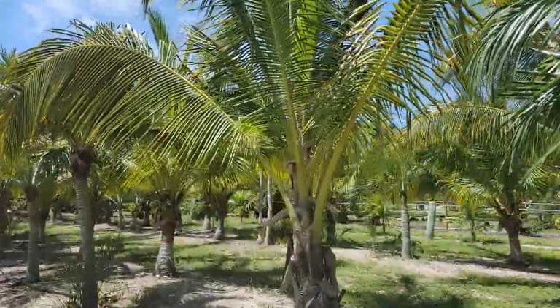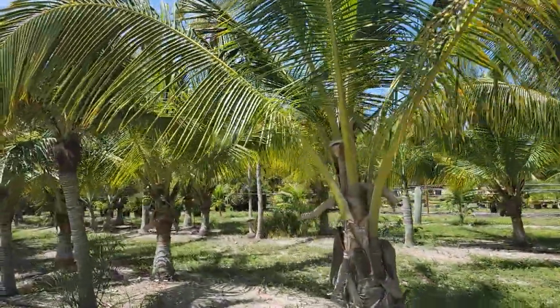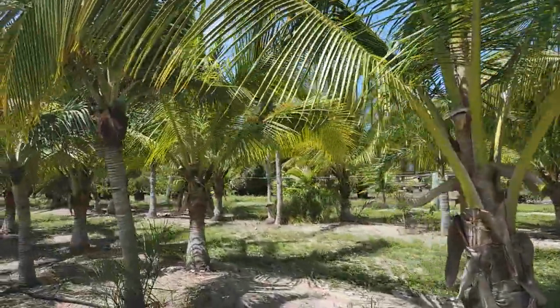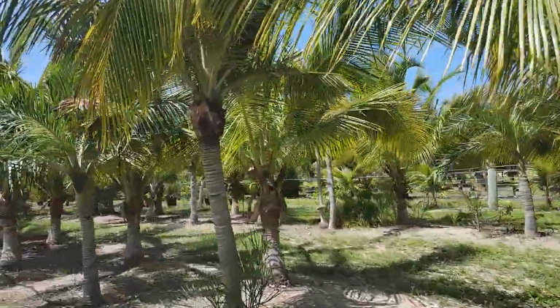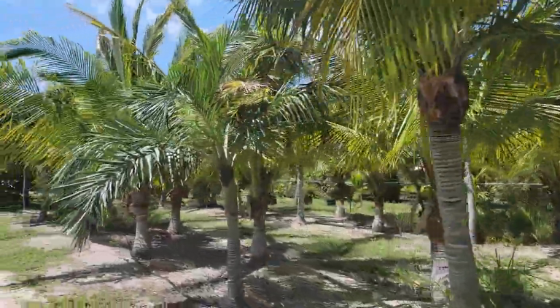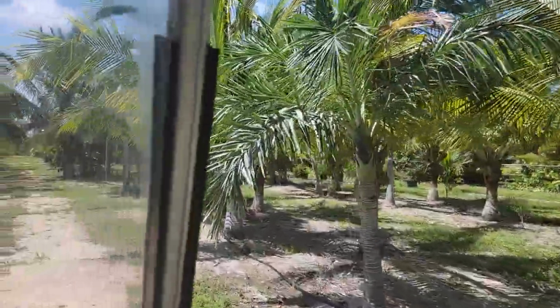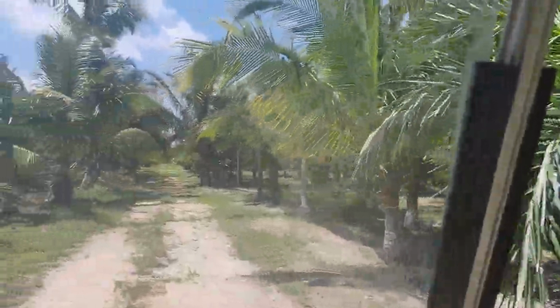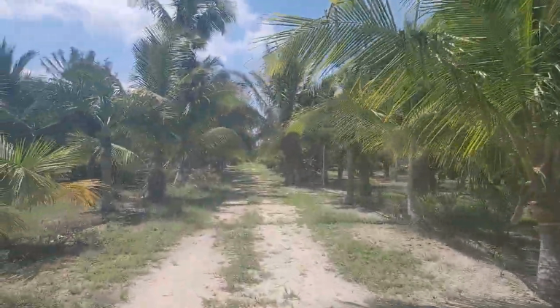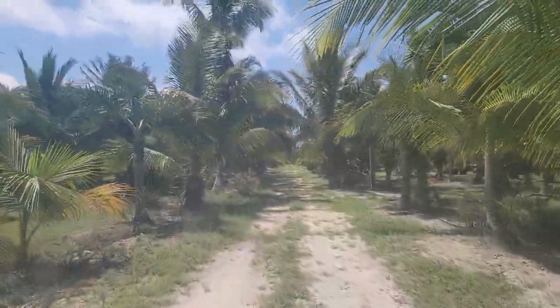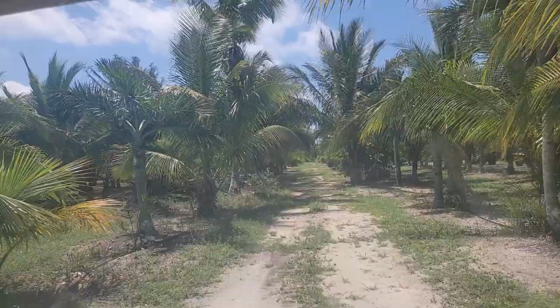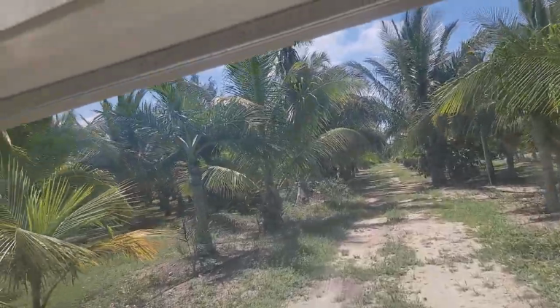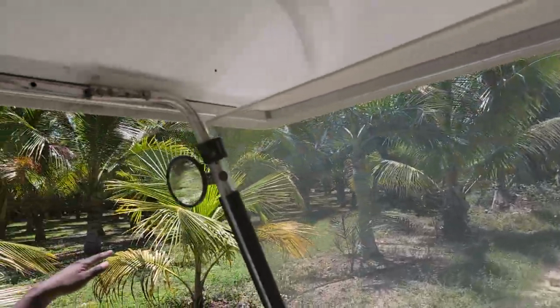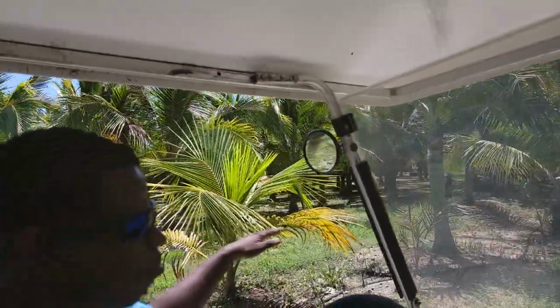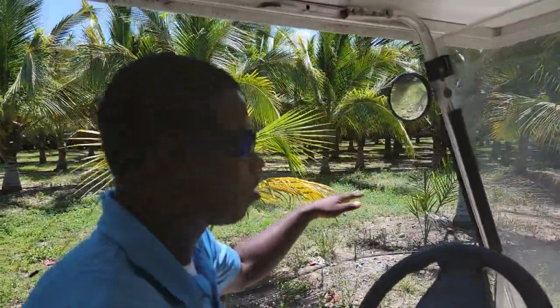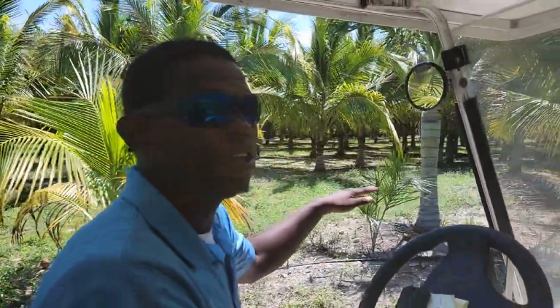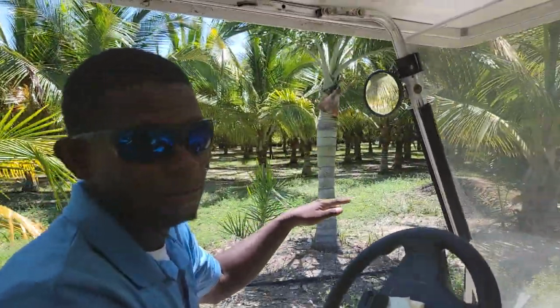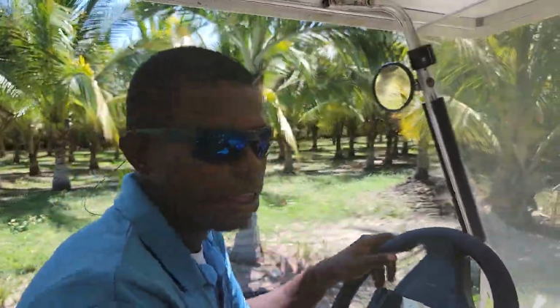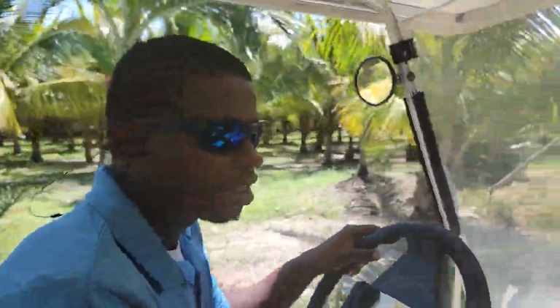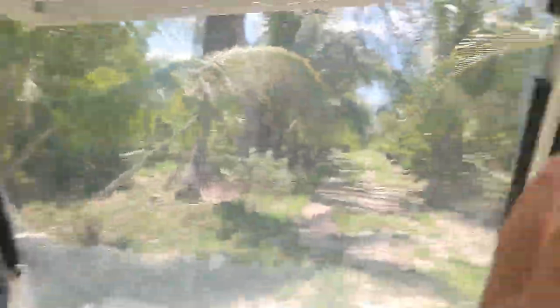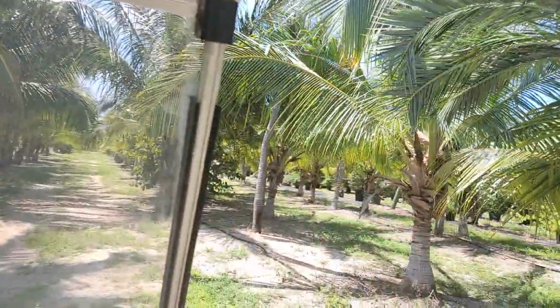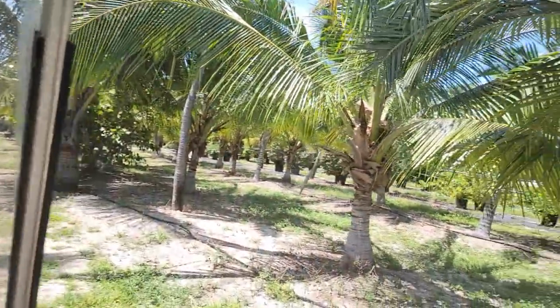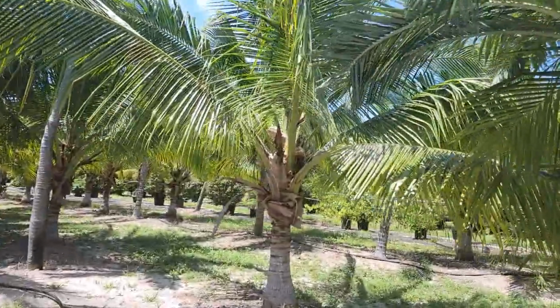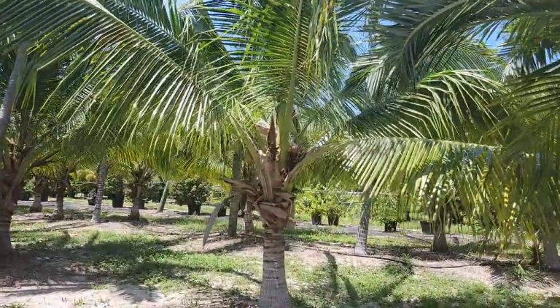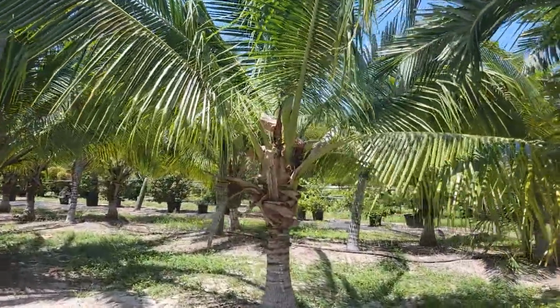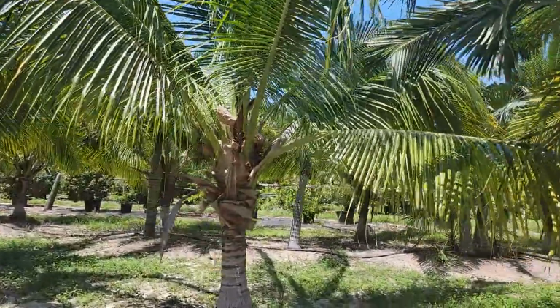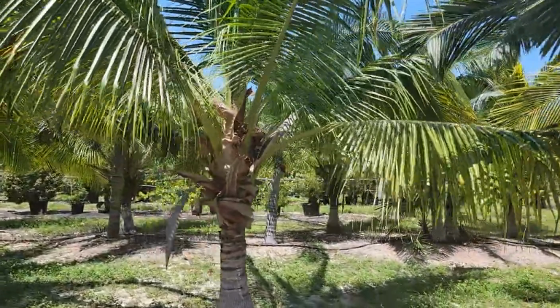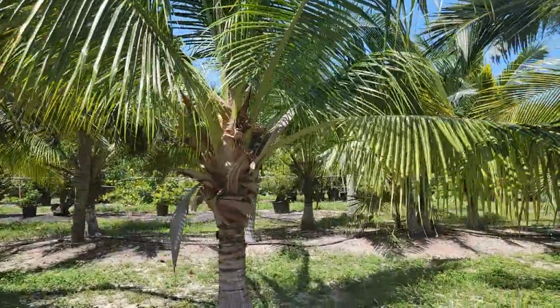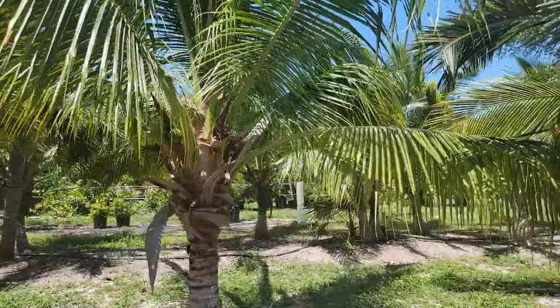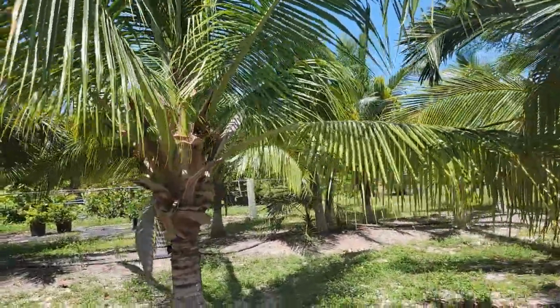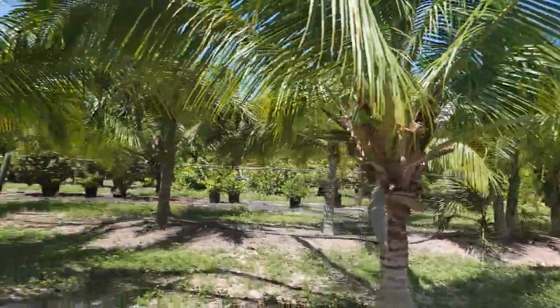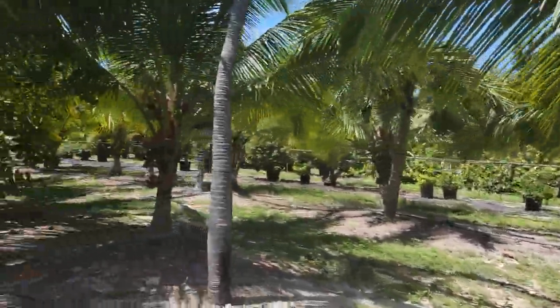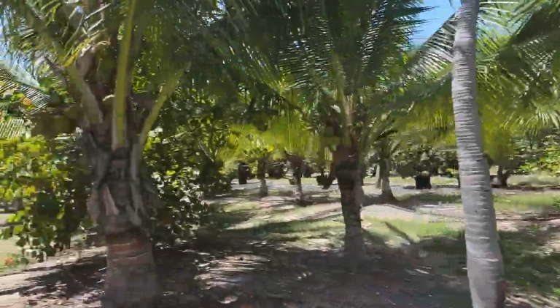Most of these are coconut trees. Some of them have coconuts on them — the coconuts are ripe. They're already ripe? Yeah. So what is a ripe coconut? Is the green one like that? So that one, they're smaller. Those are smaller. These ones are more ripe.